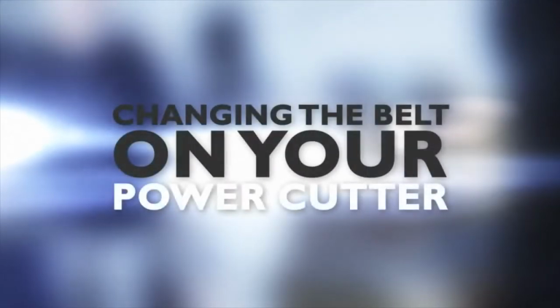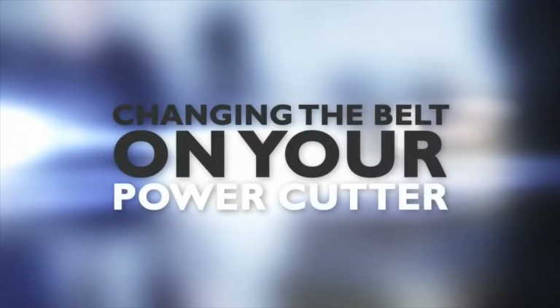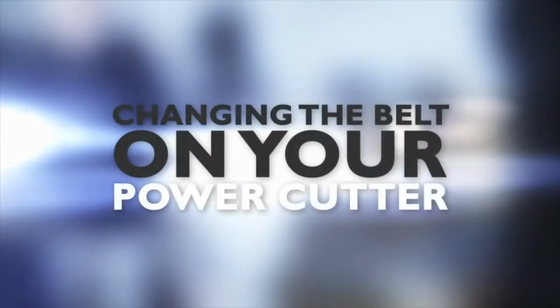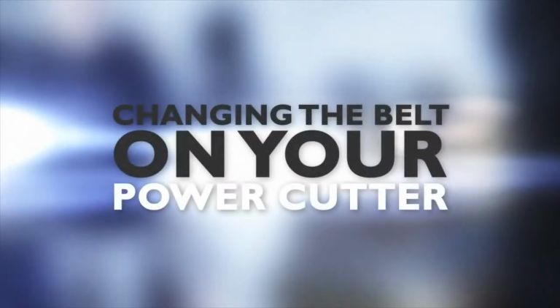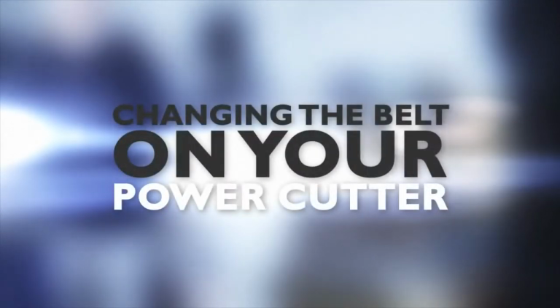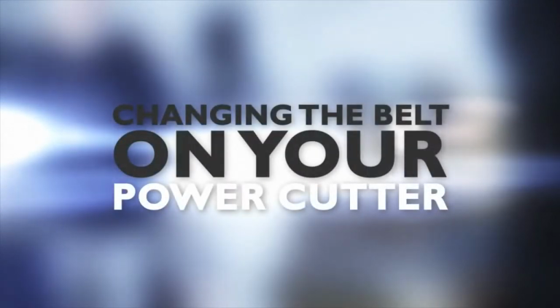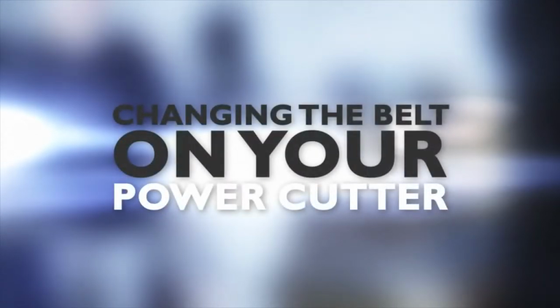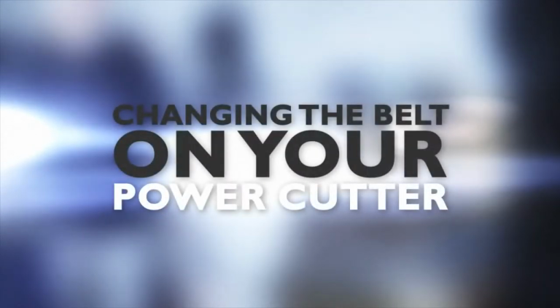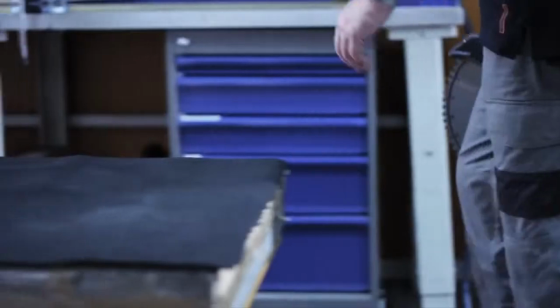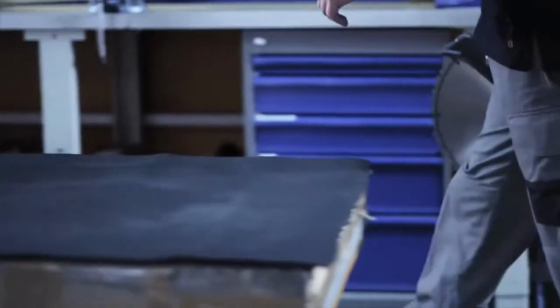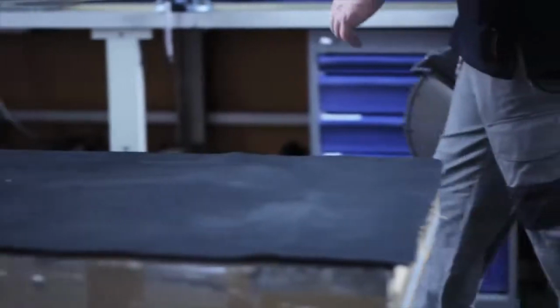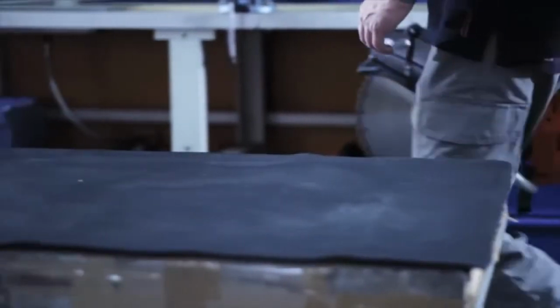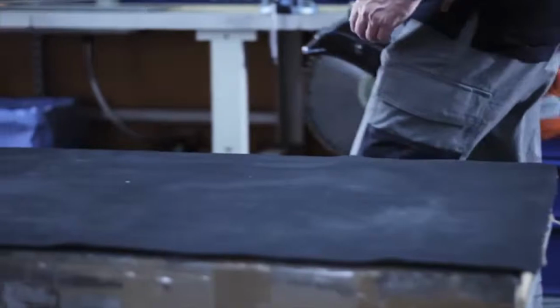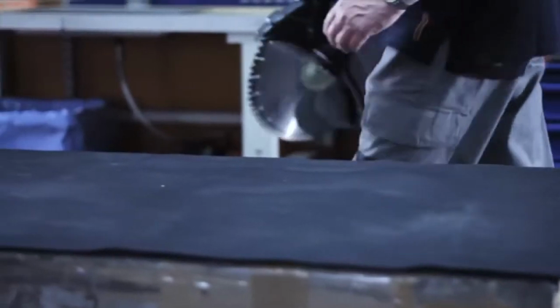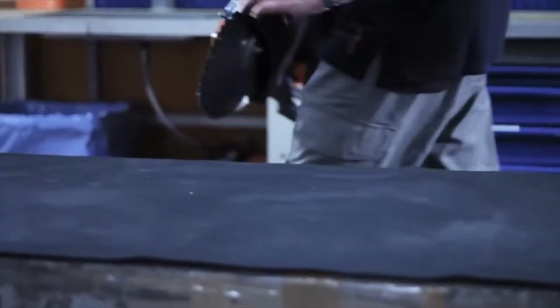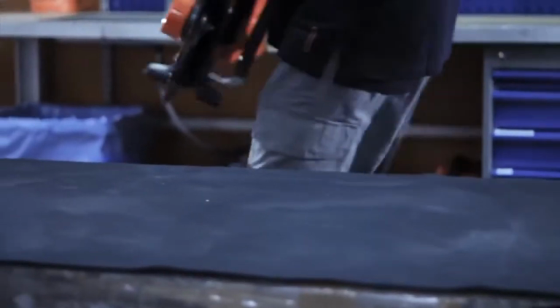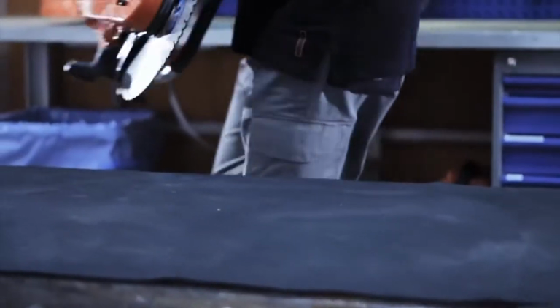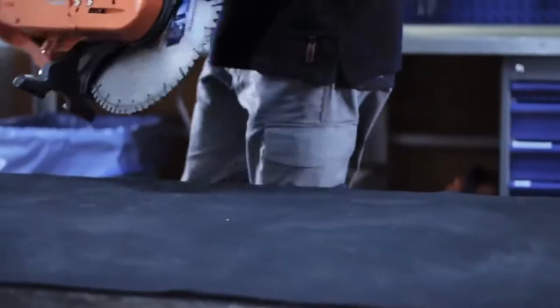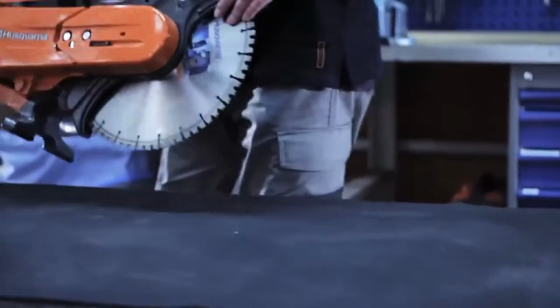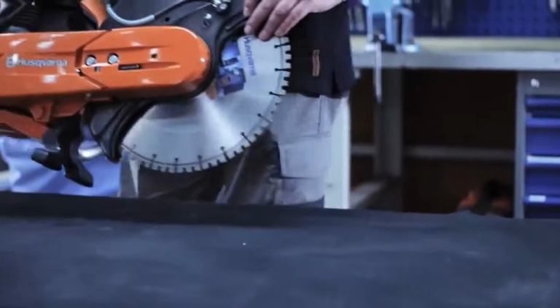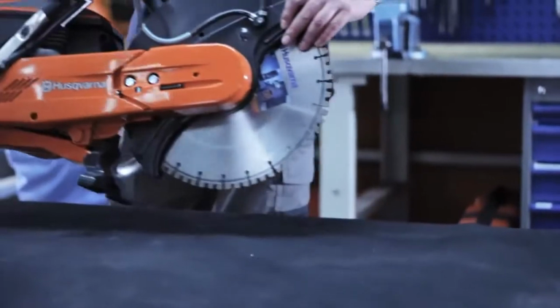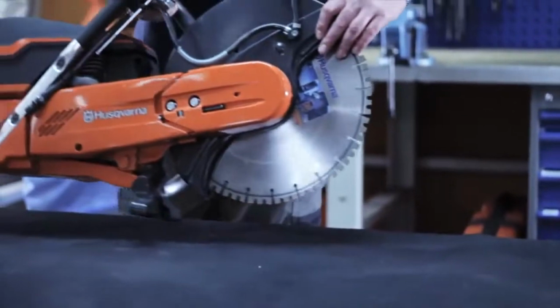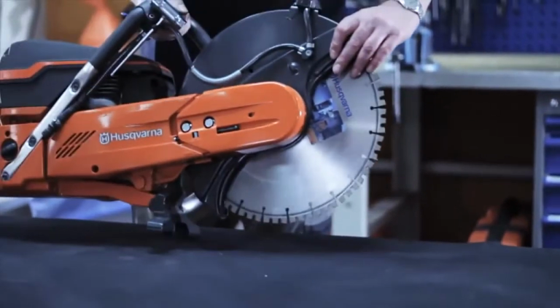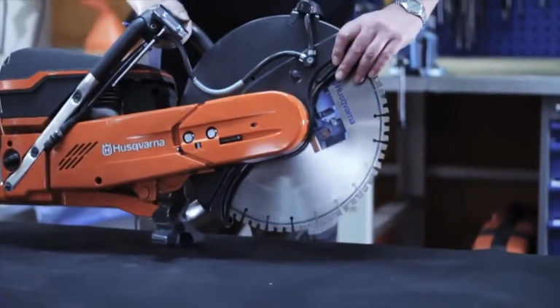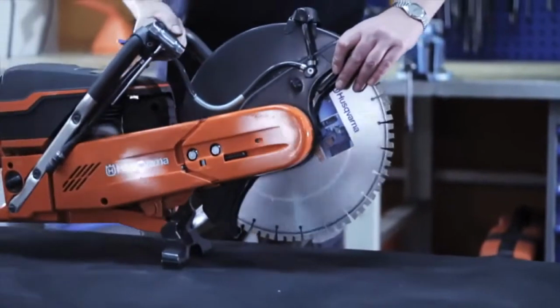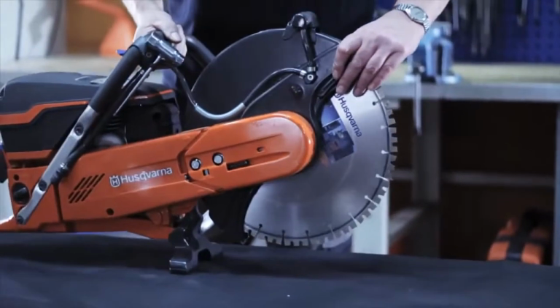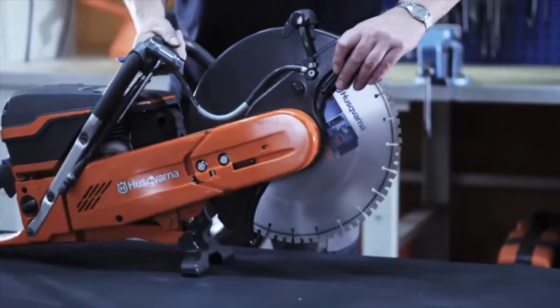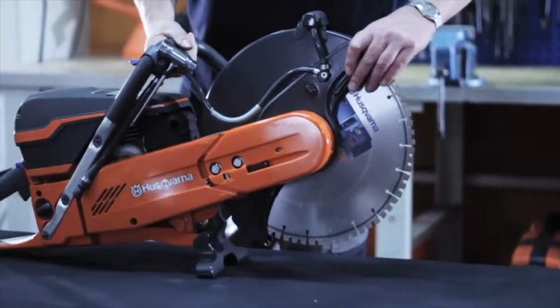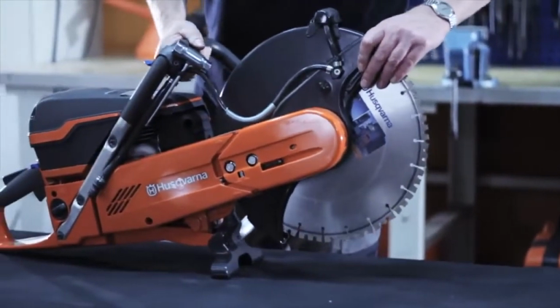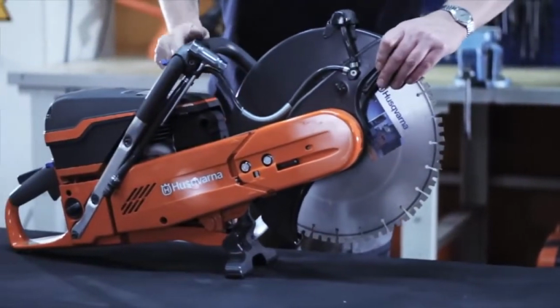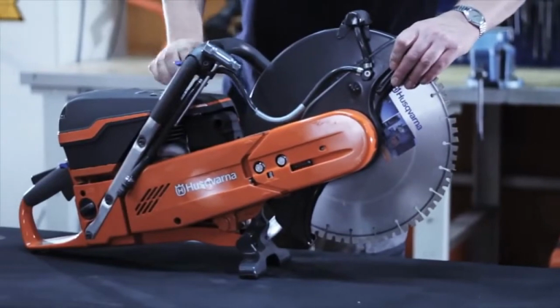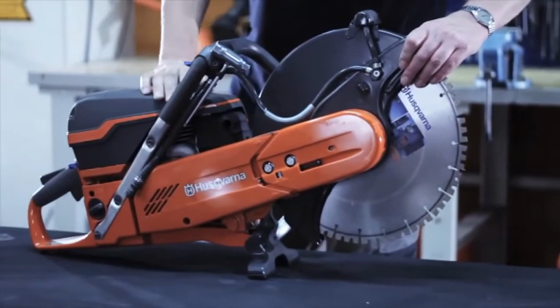In this video, we'll show you how to change the drive belt on your Husqvarna power cutter. To show you this, we will use the Husqvarna K970.